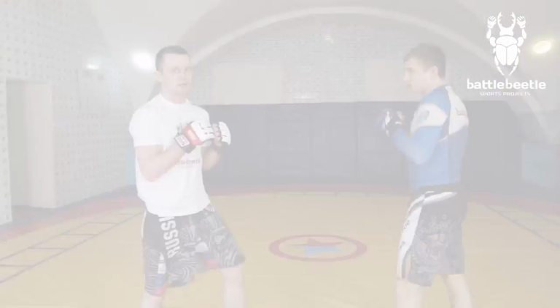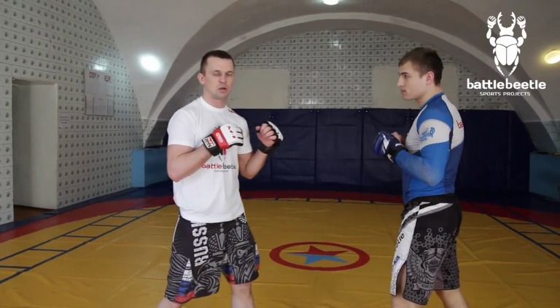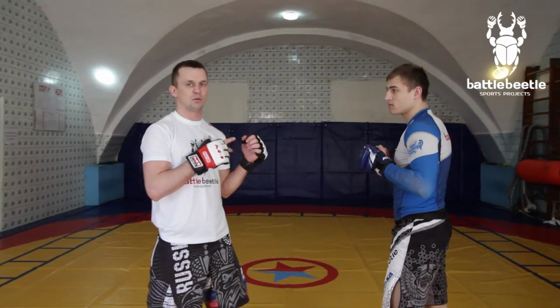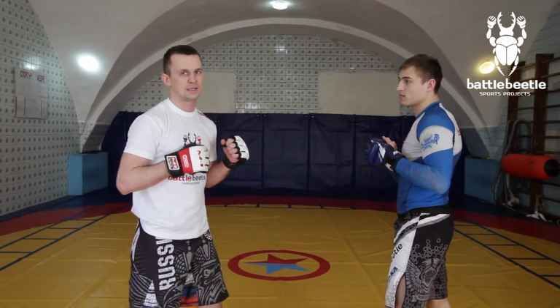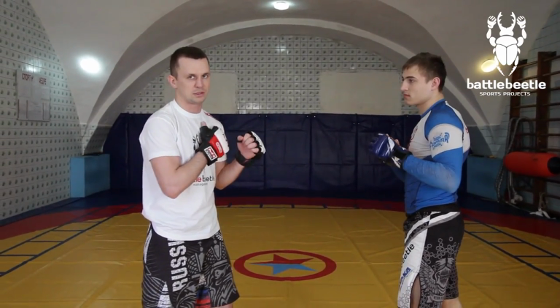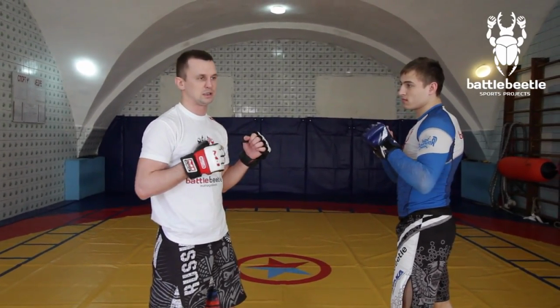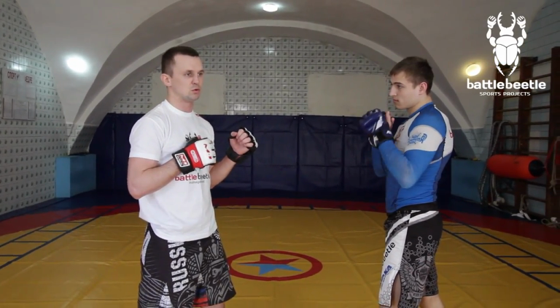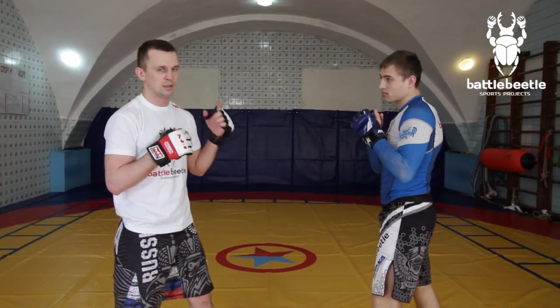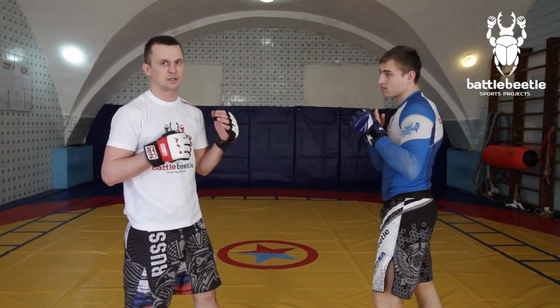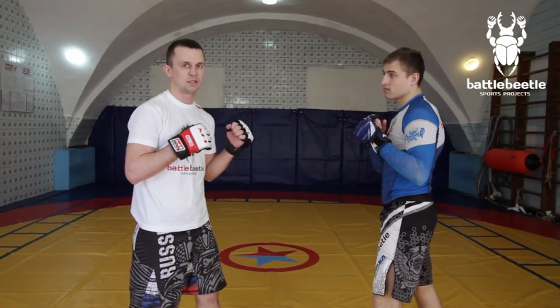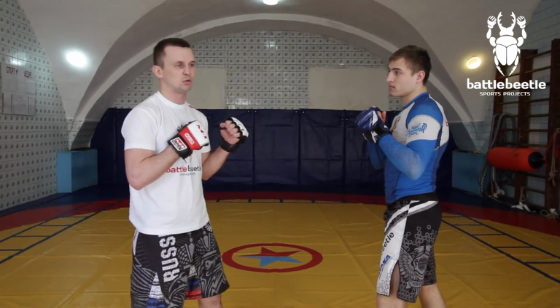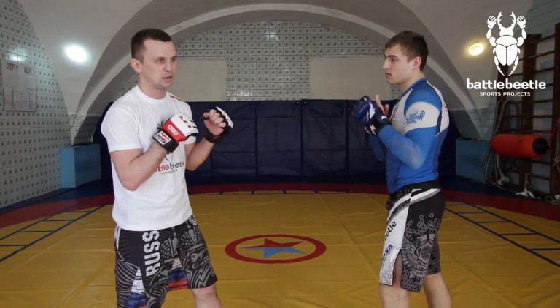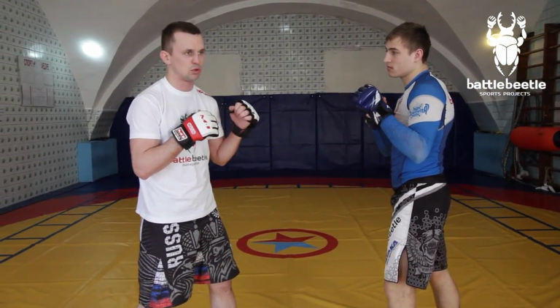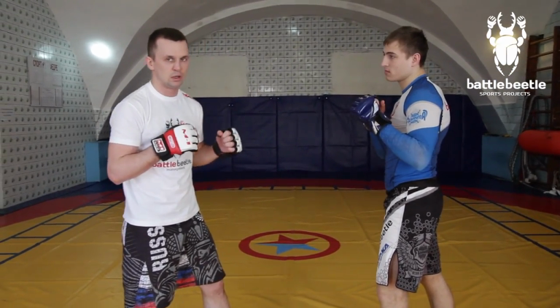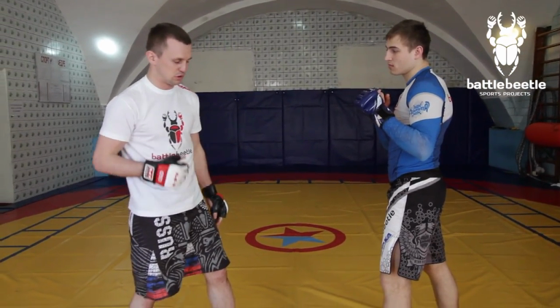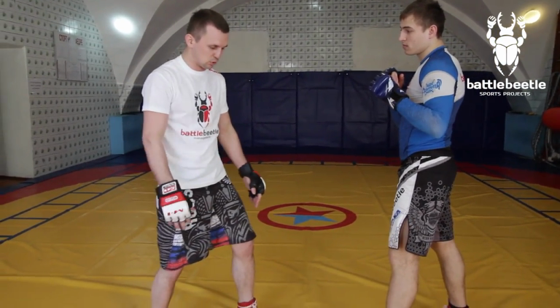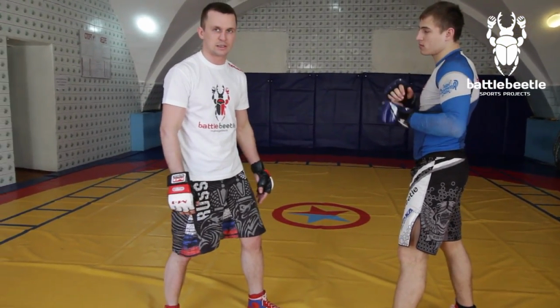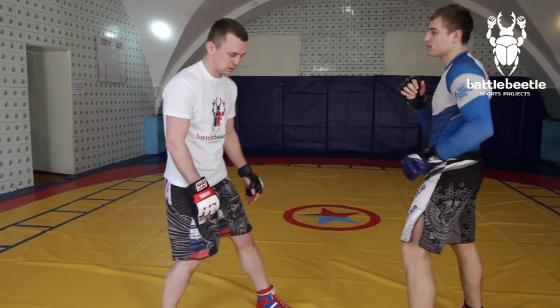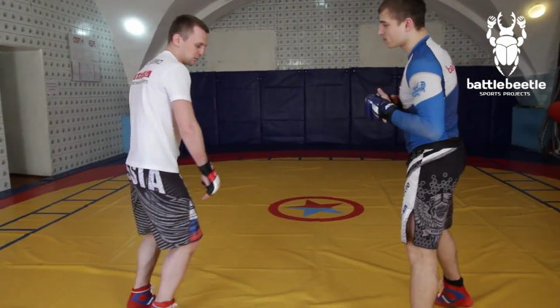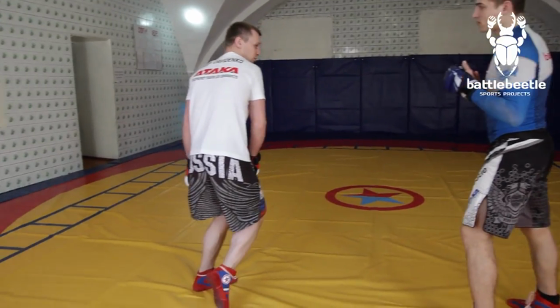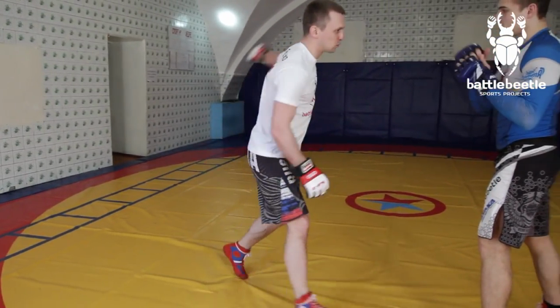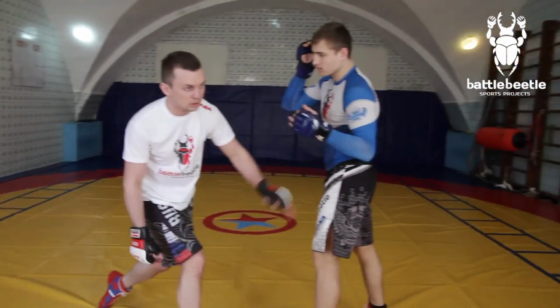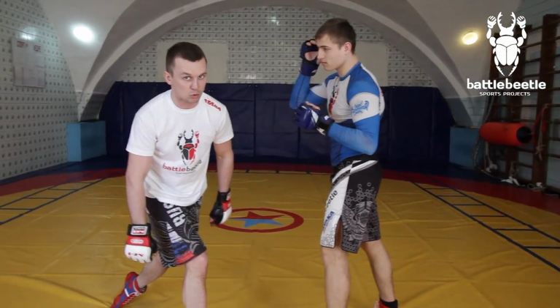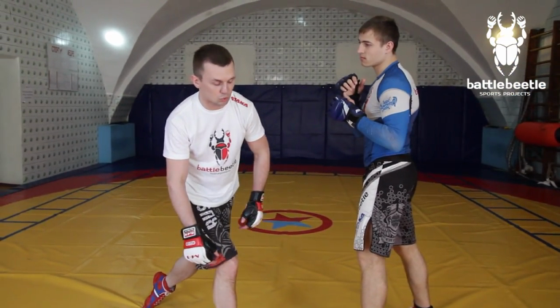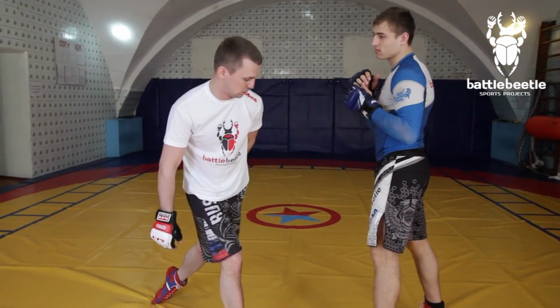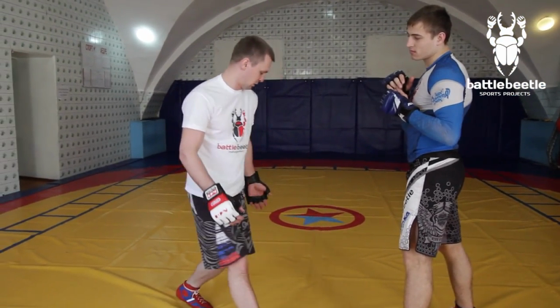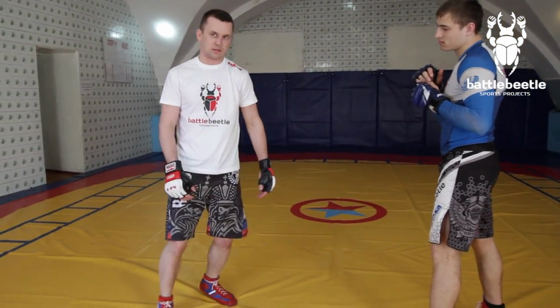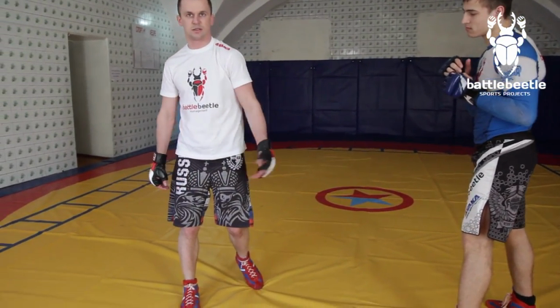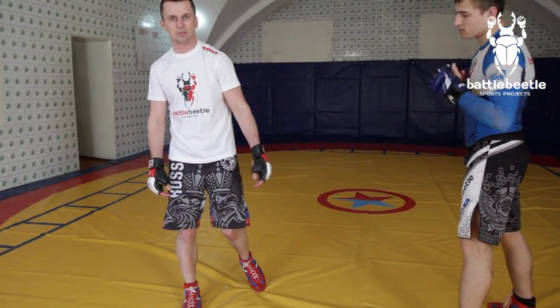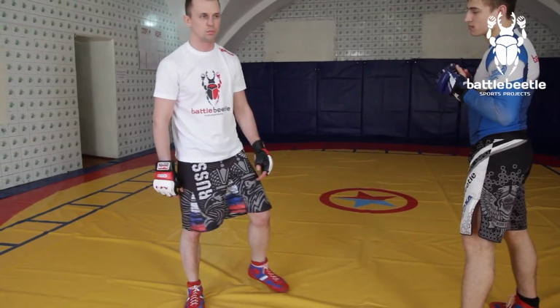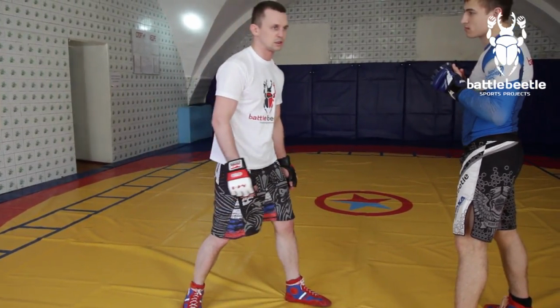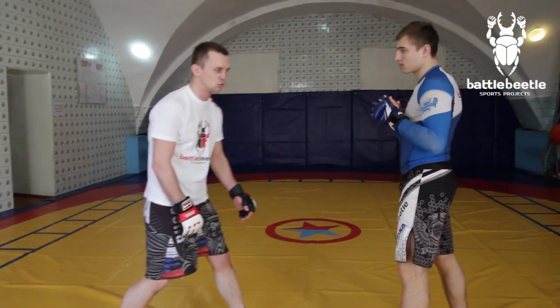If it's hard for you to perform the initial move, you can do the following preparation exercise. I put my arms down and relax them. I make a back step and throw my left hand without any tension, doing the right step simultaneously.